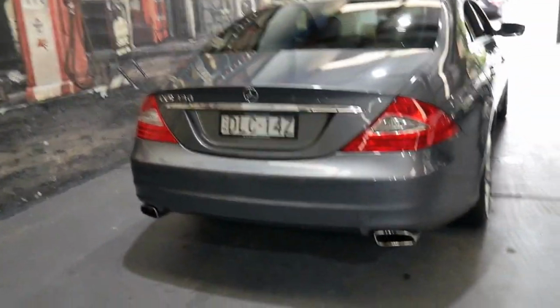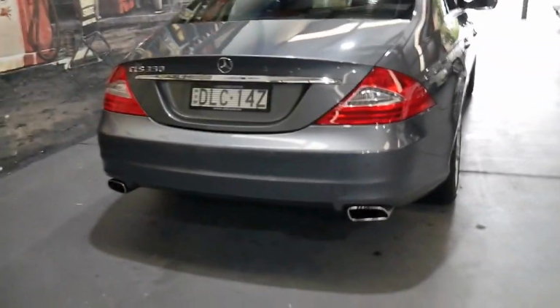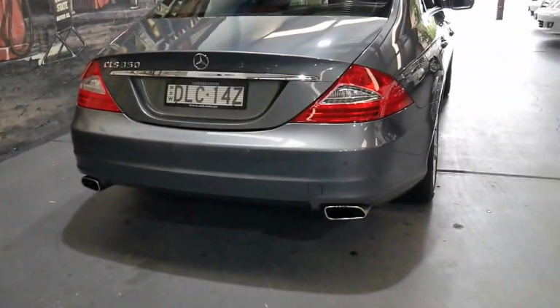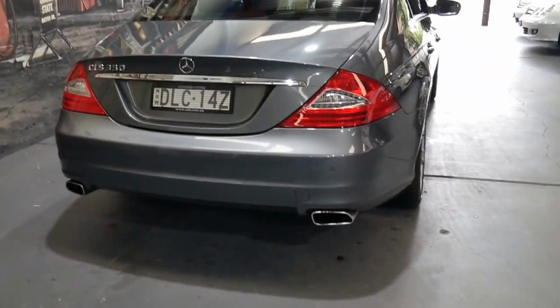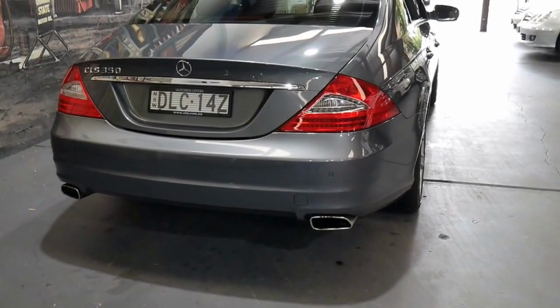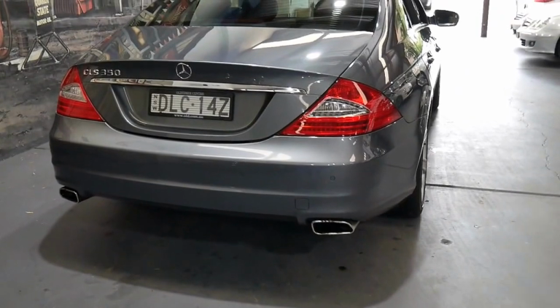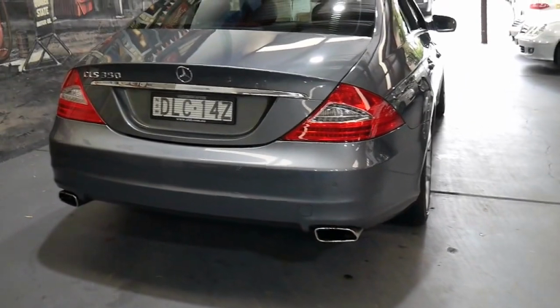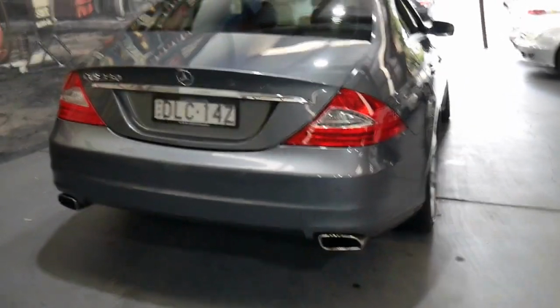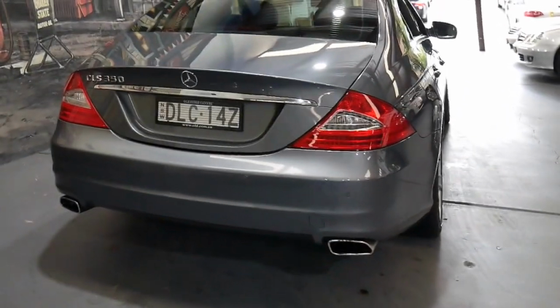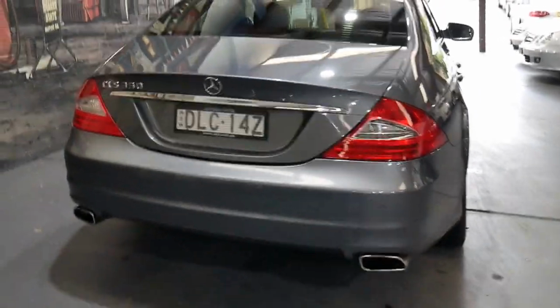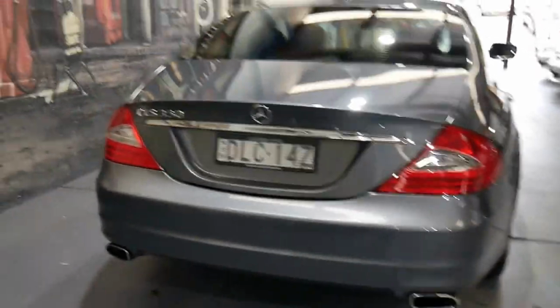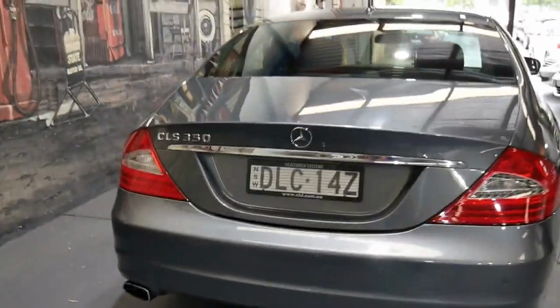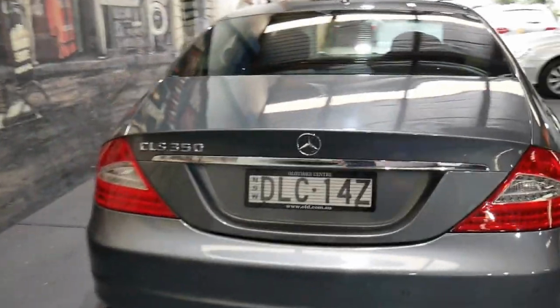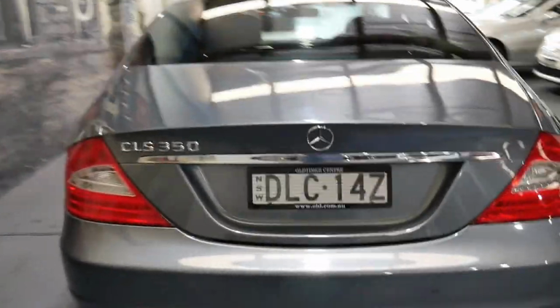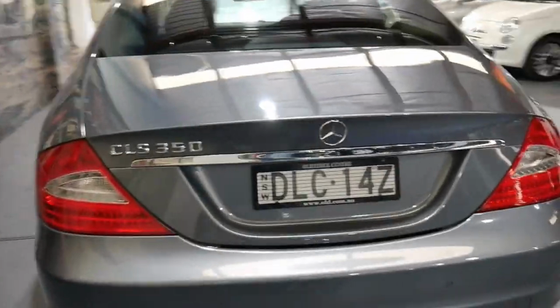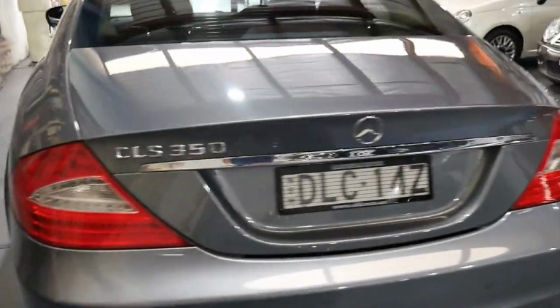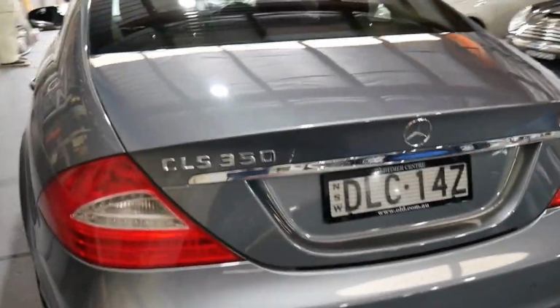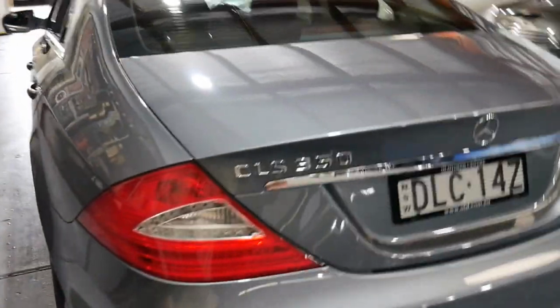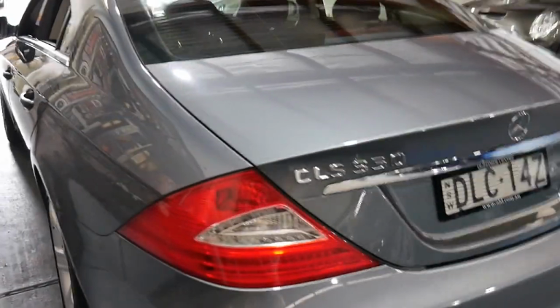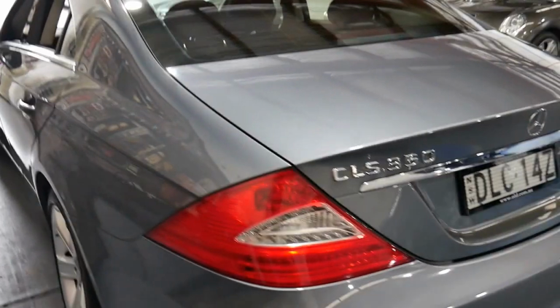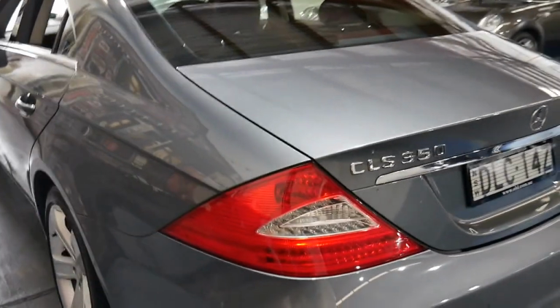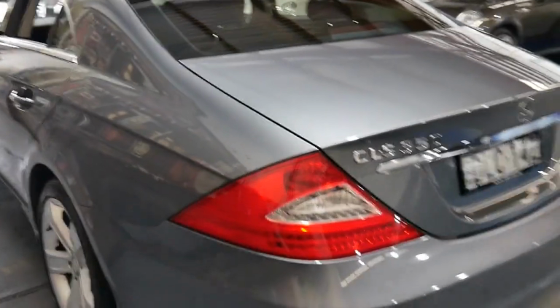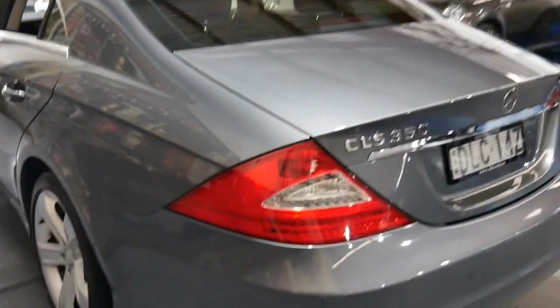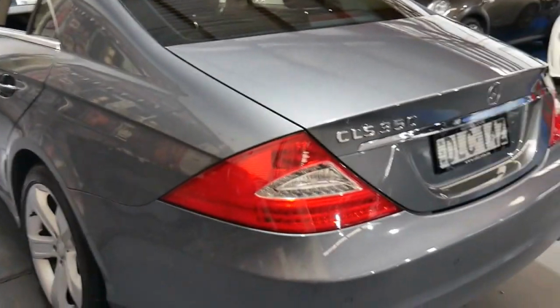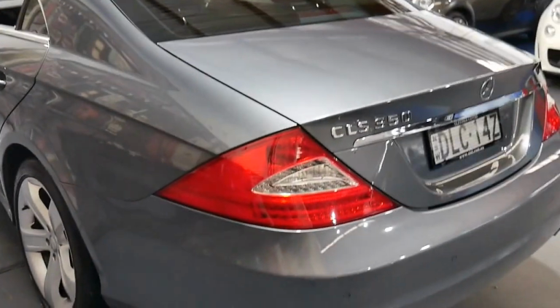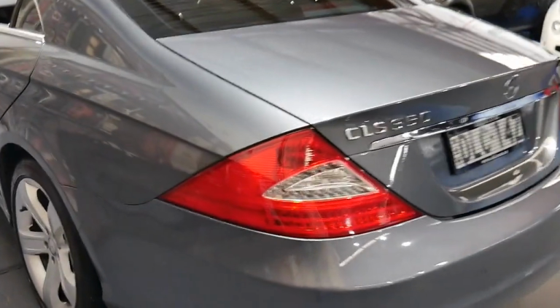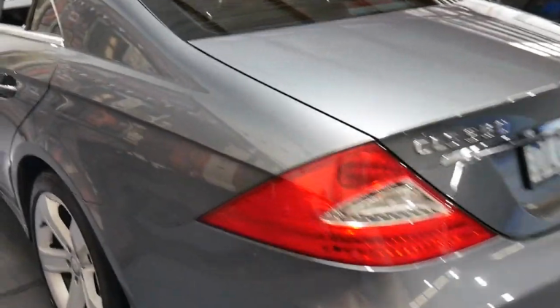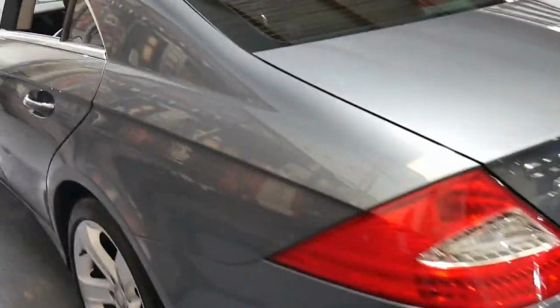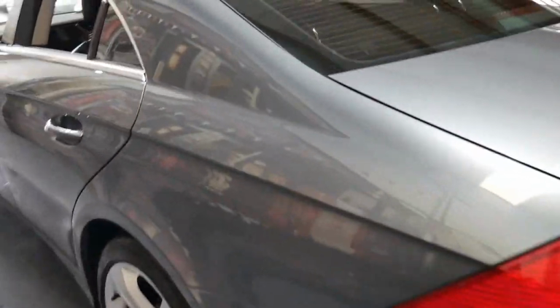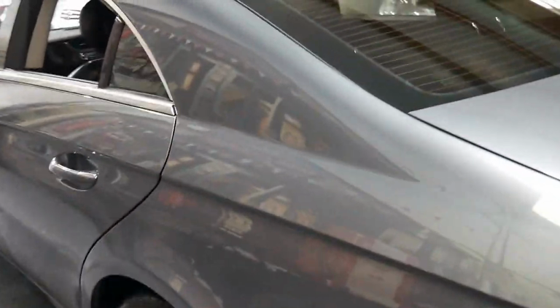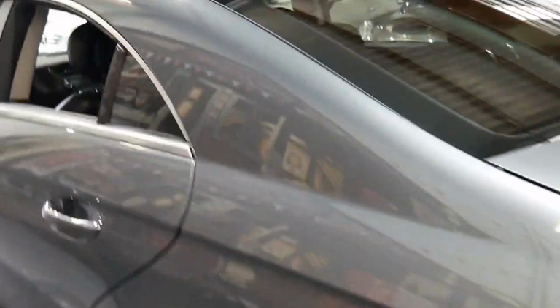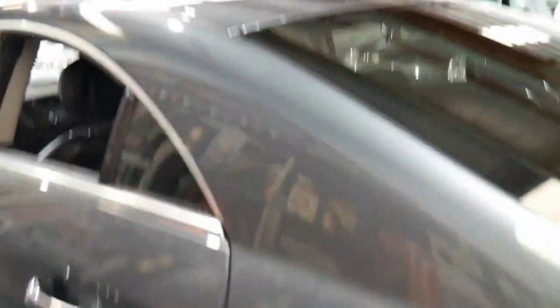It's got LED taillights and, although it's the same shape, it's a much newer looking car than the 2005, 2006, 2007 series CLS.